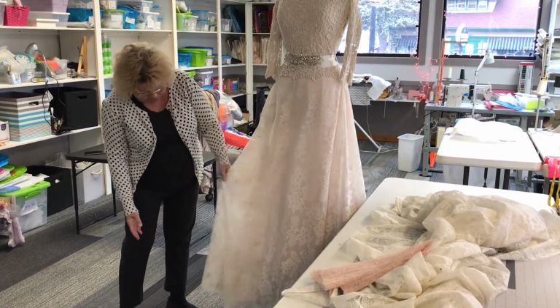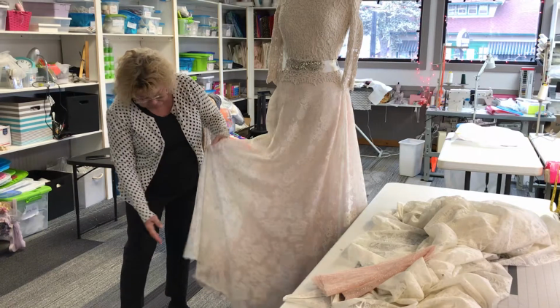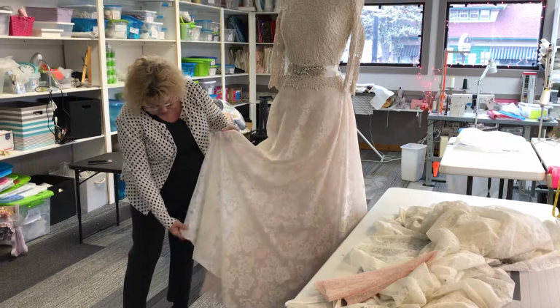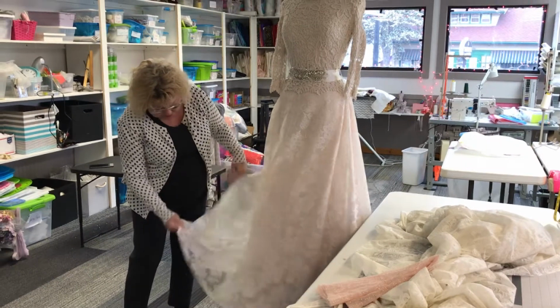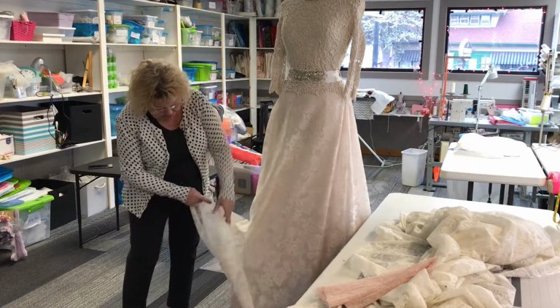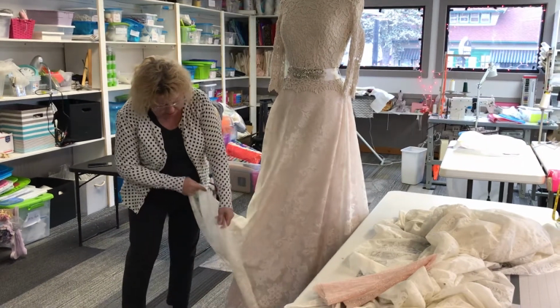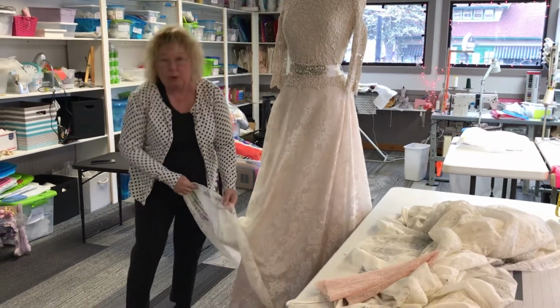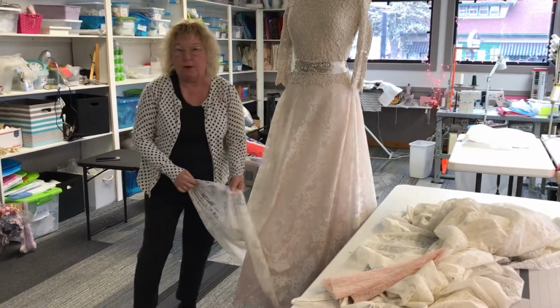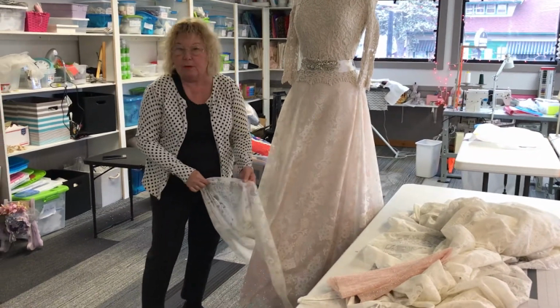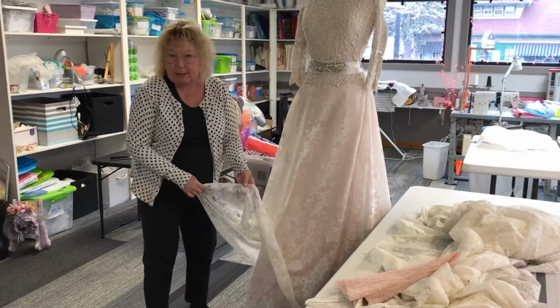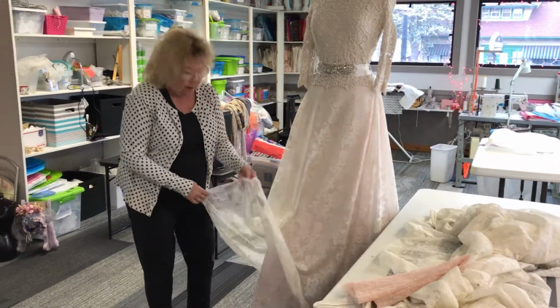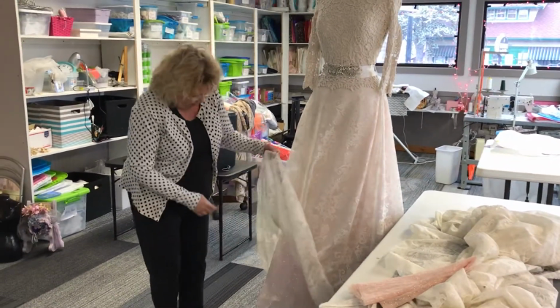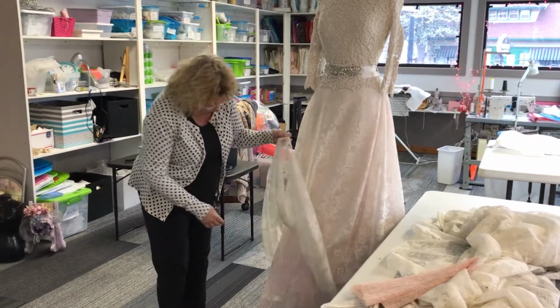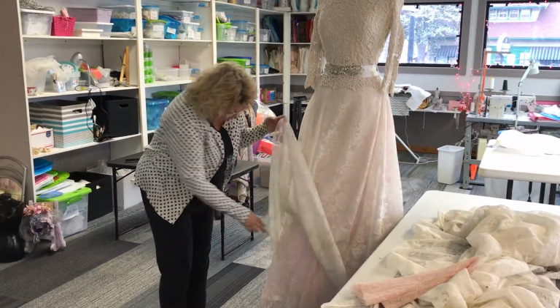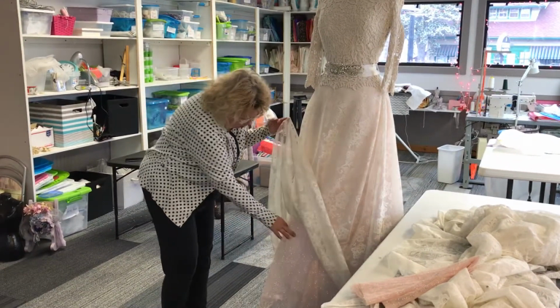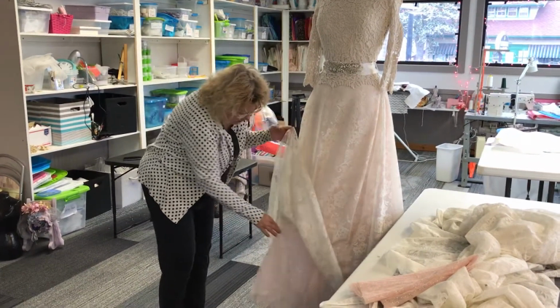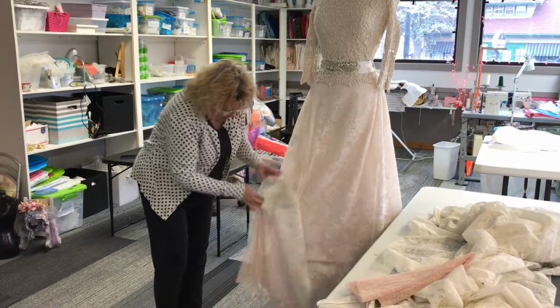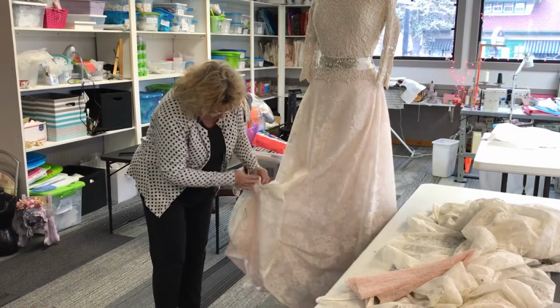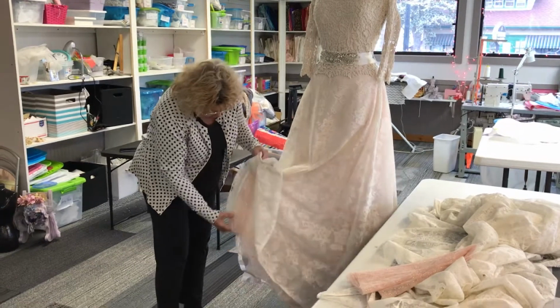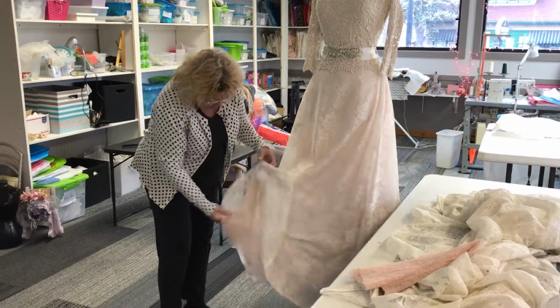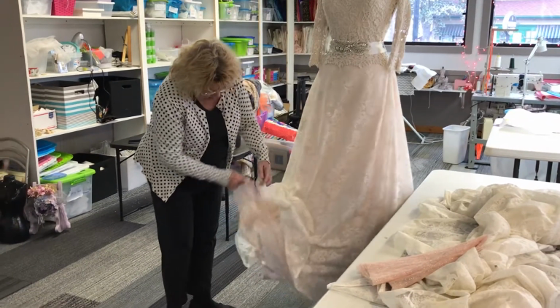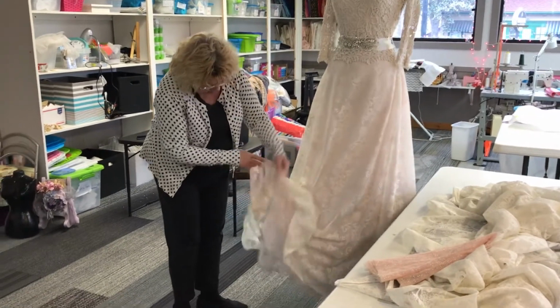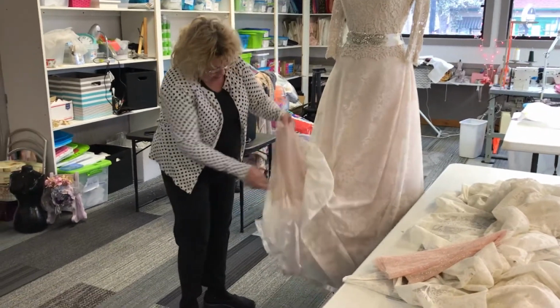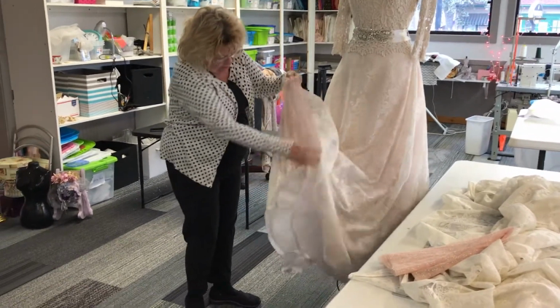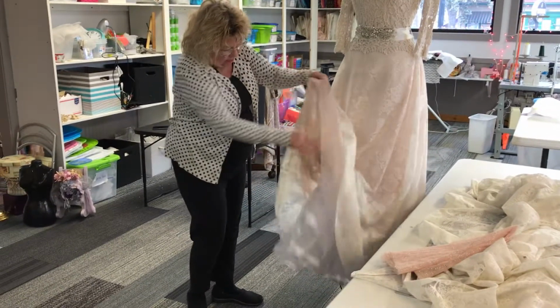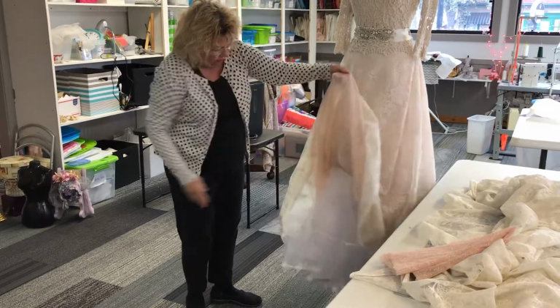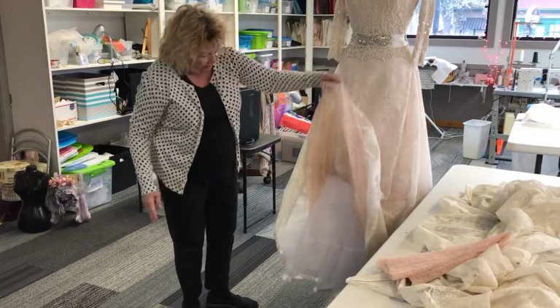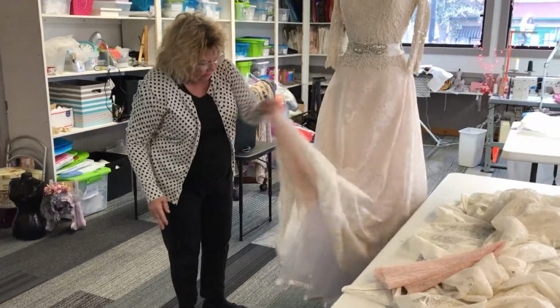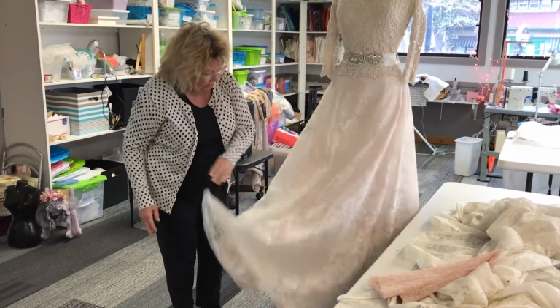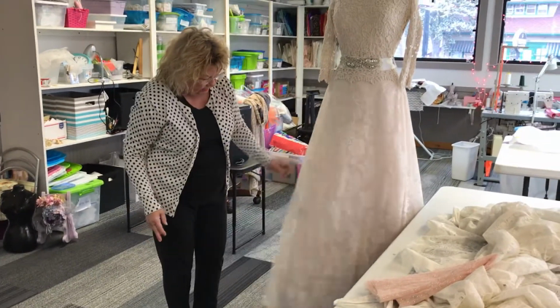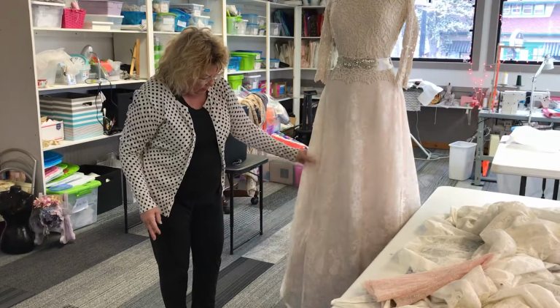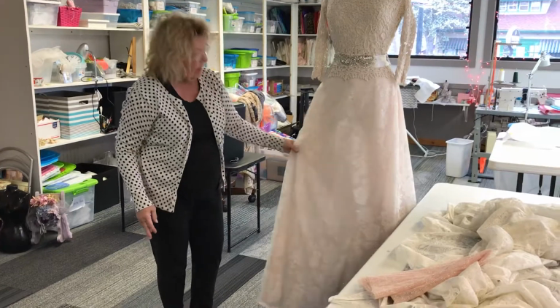I made it very long so that if someone wanted to wear really high heels and they were tall, it would still look great. I also put a built-in petticoat all inside of it to give it just a little bit of body.